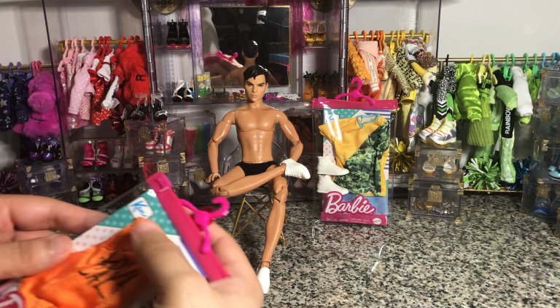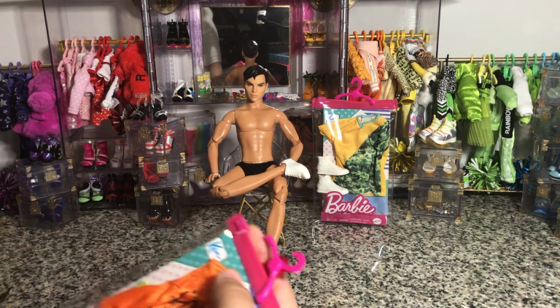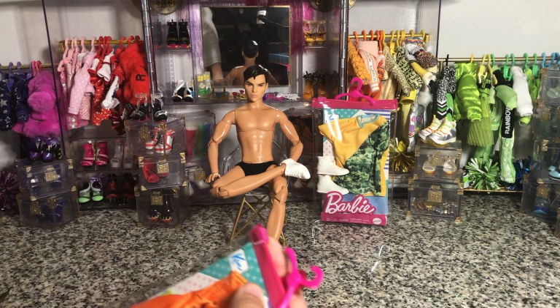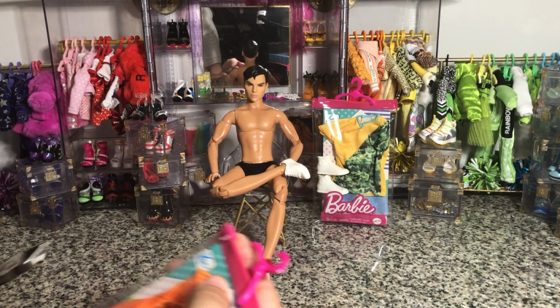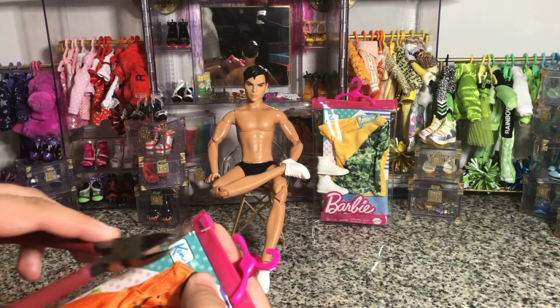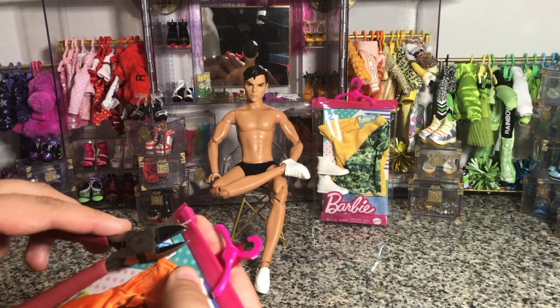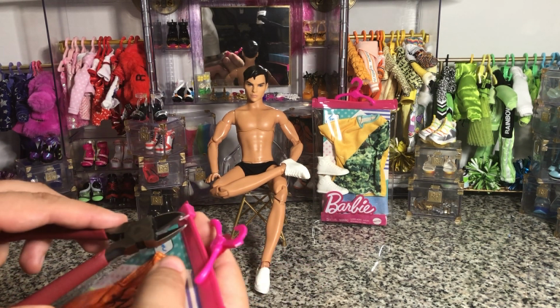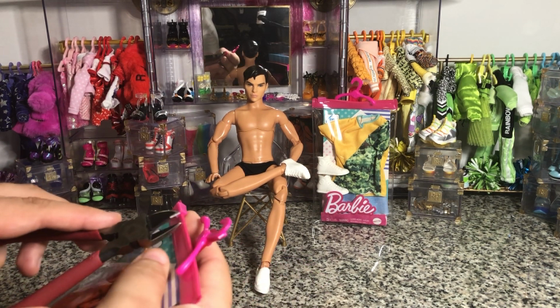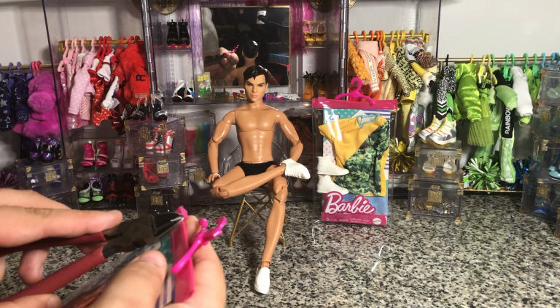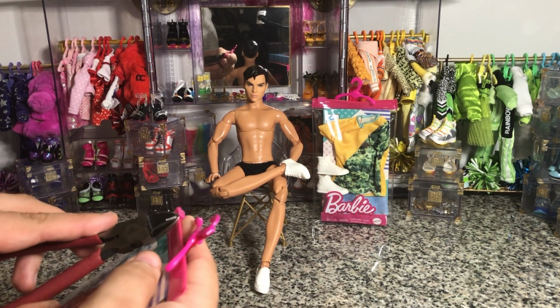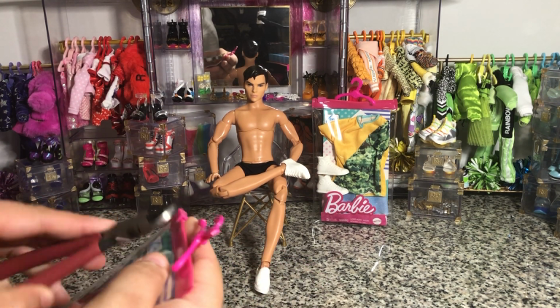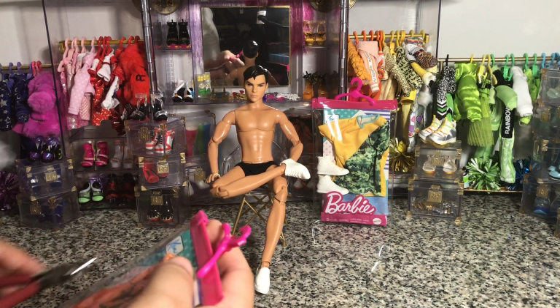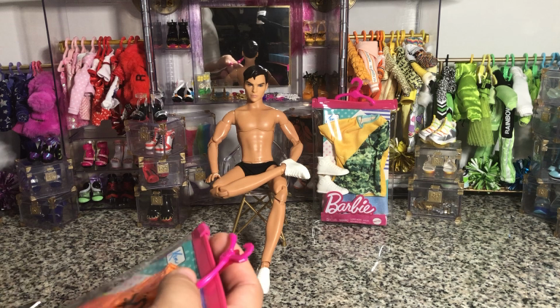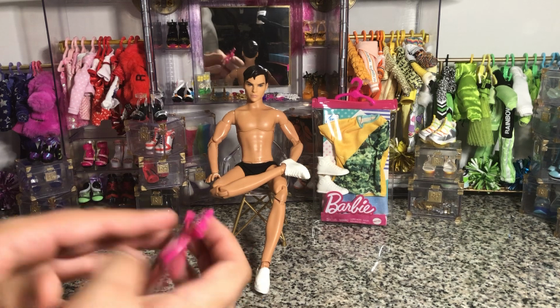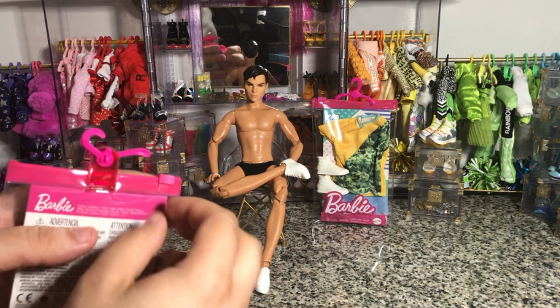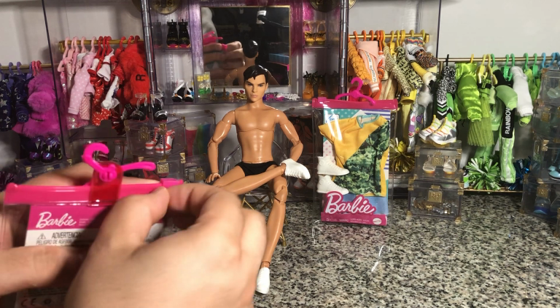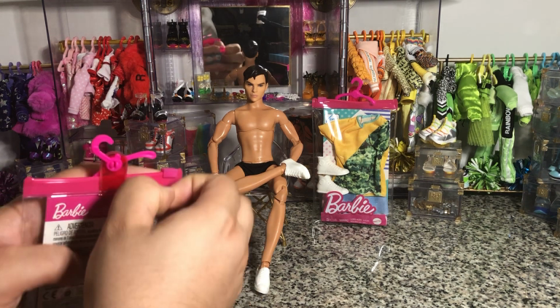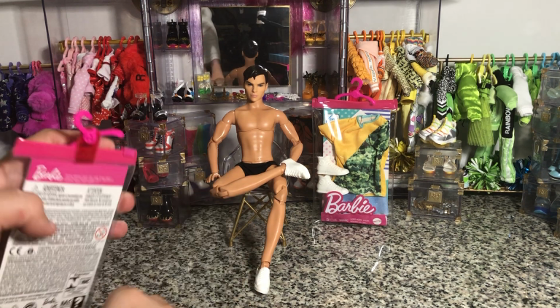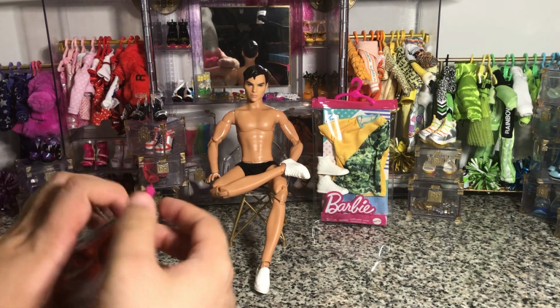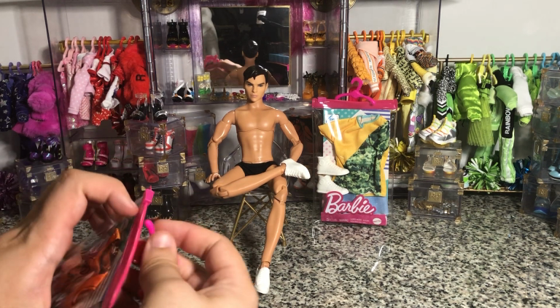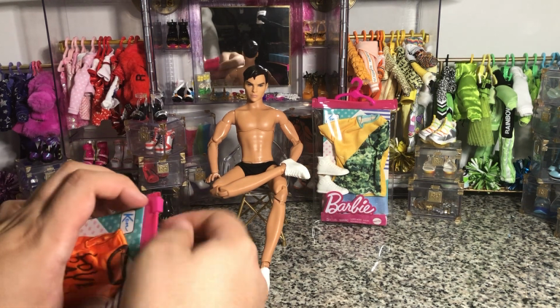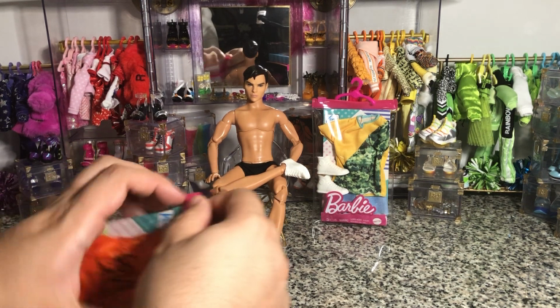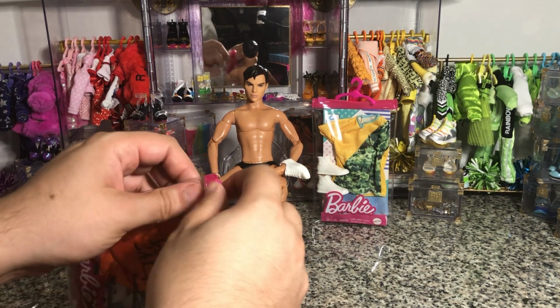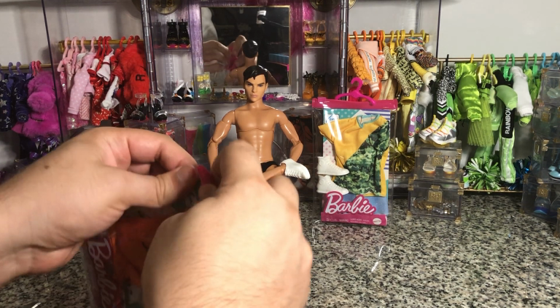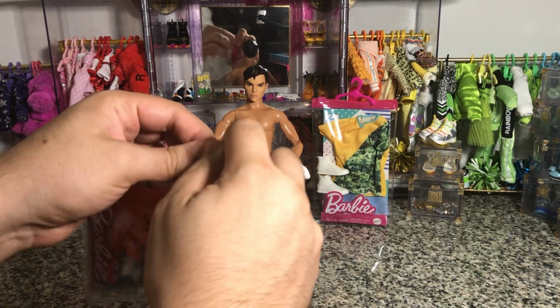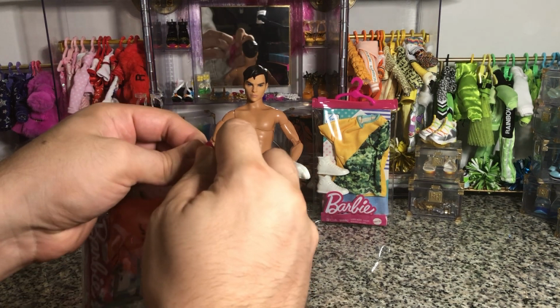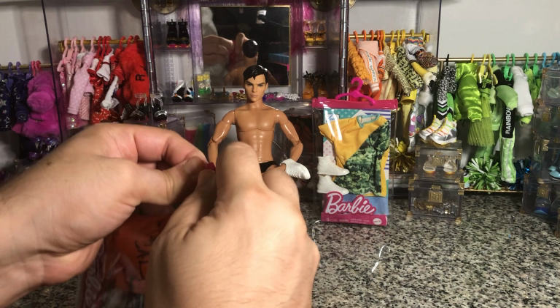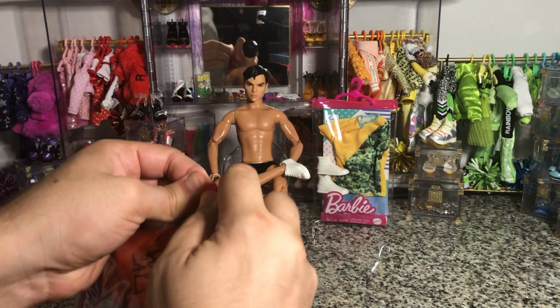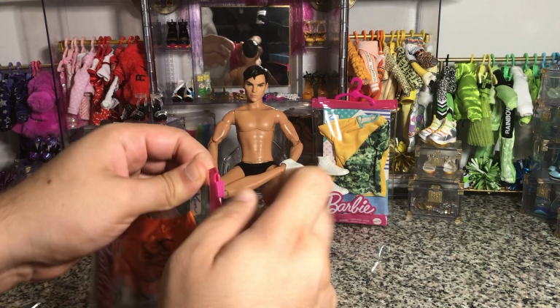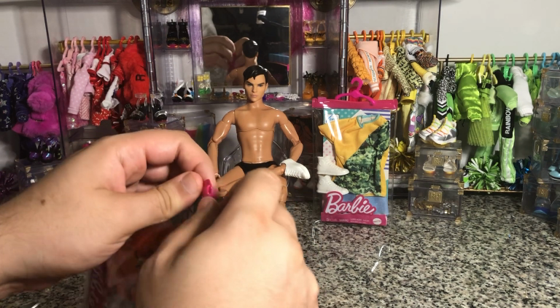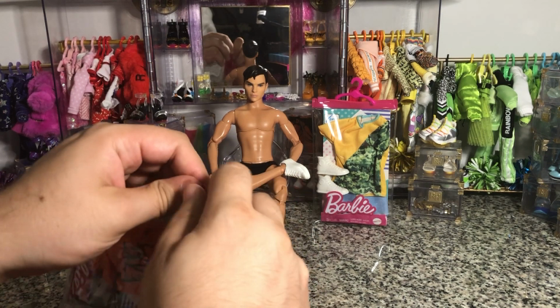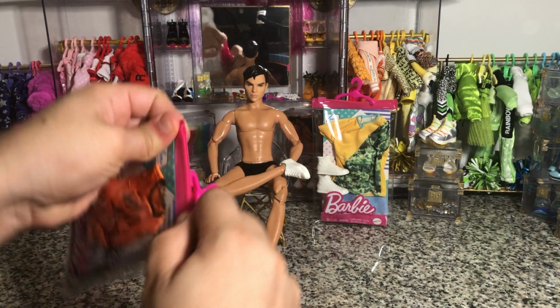Thankfully these are the new style of Barbie fashions in that they come in these awesome little resealable bags.